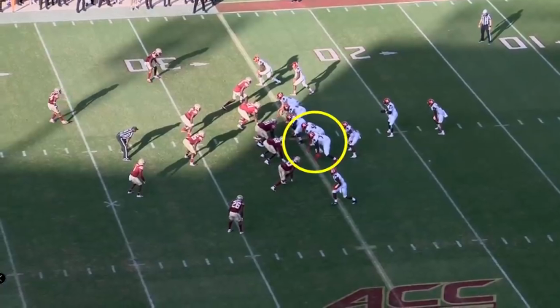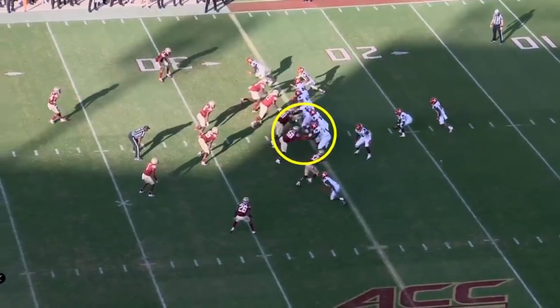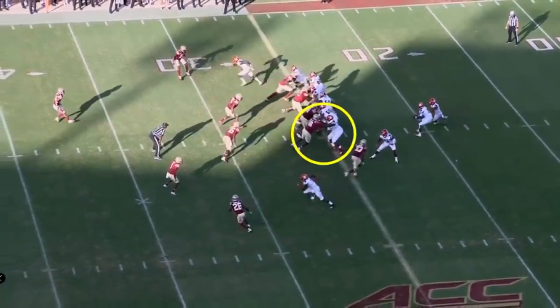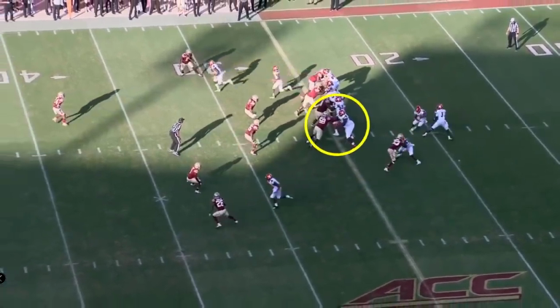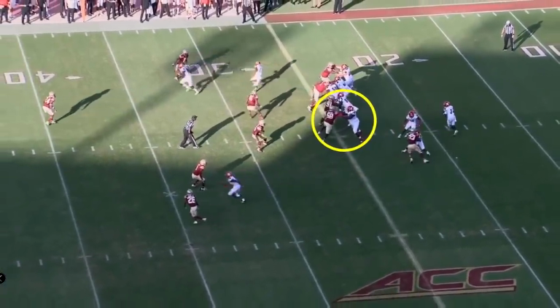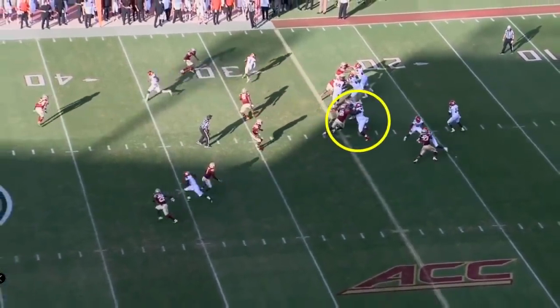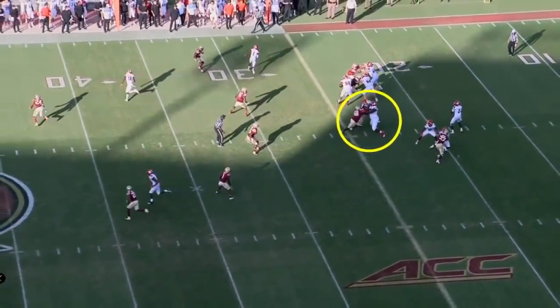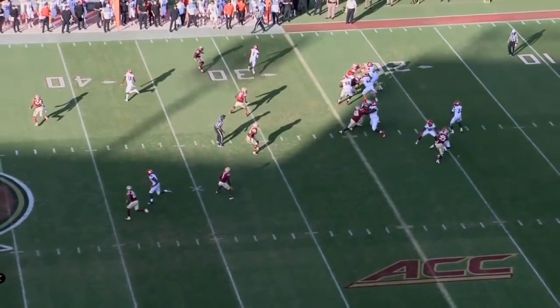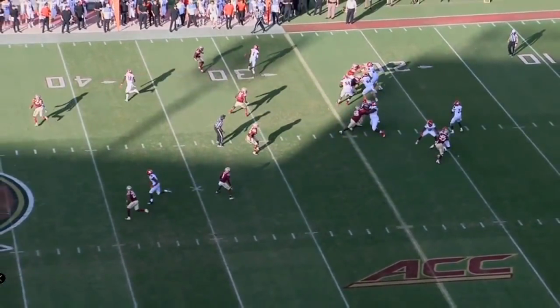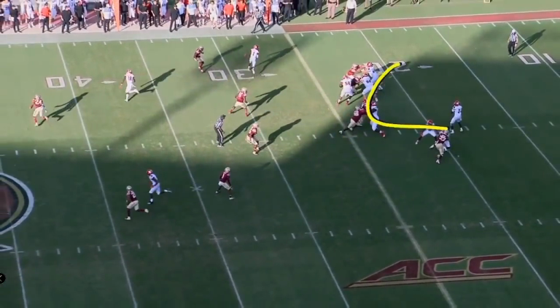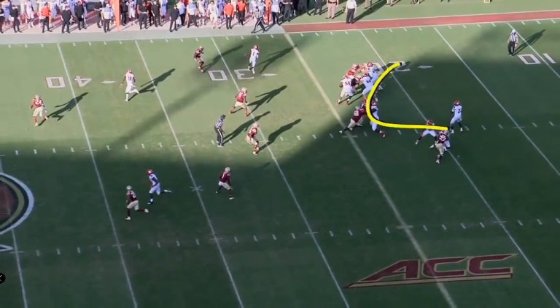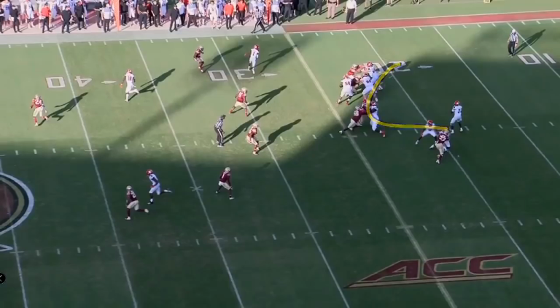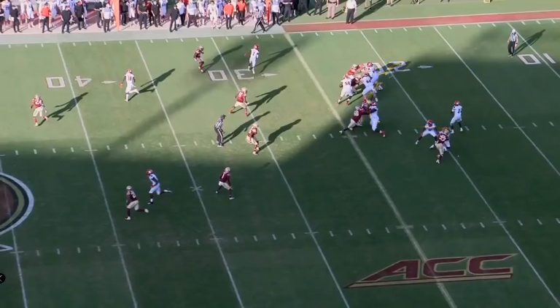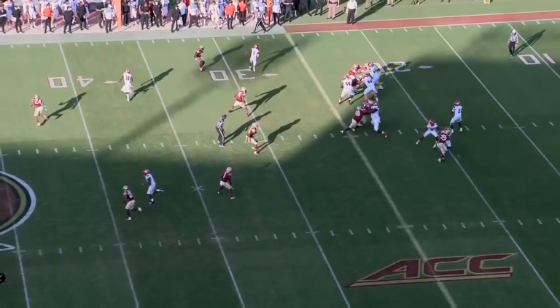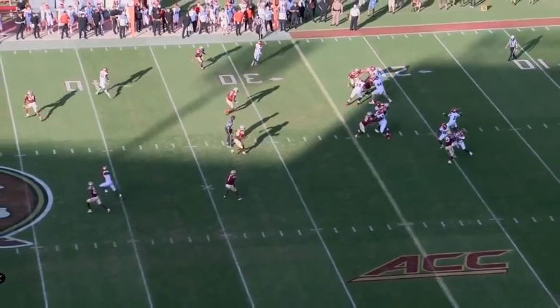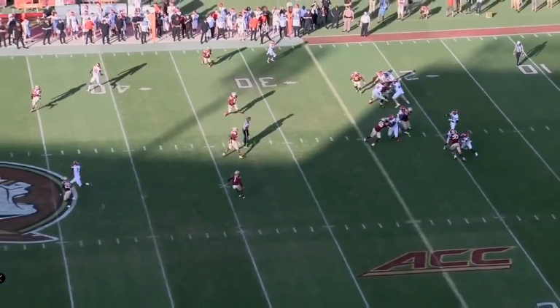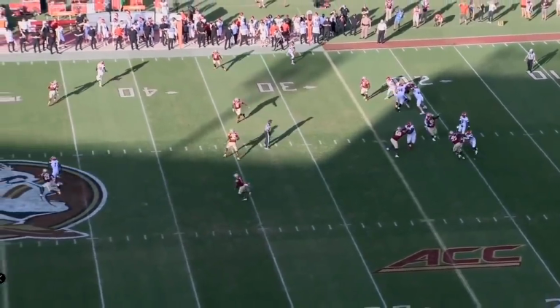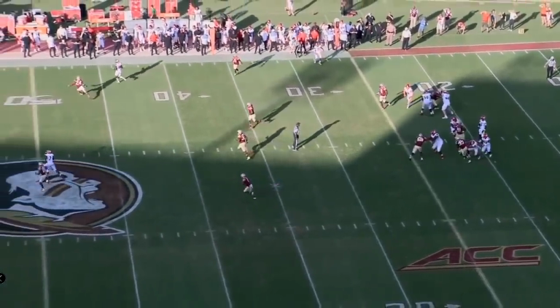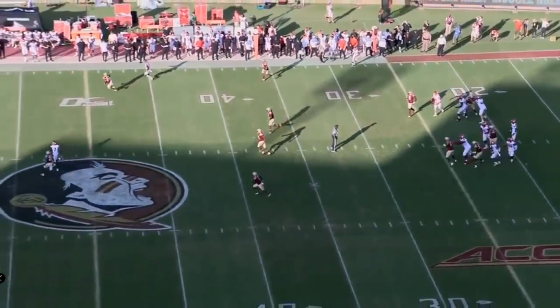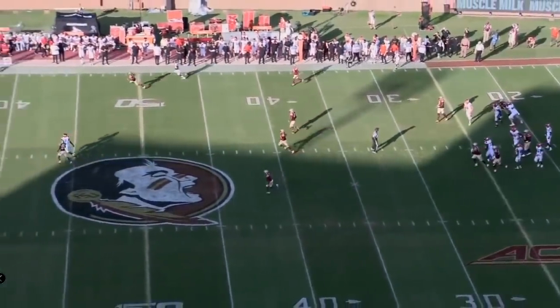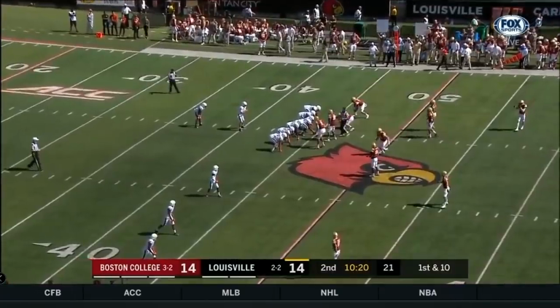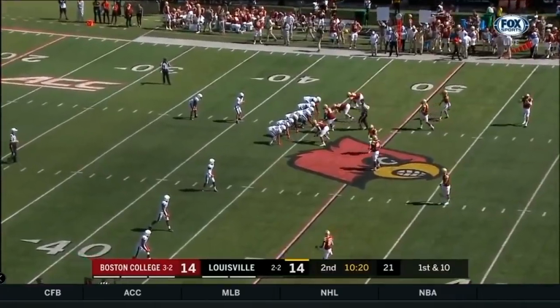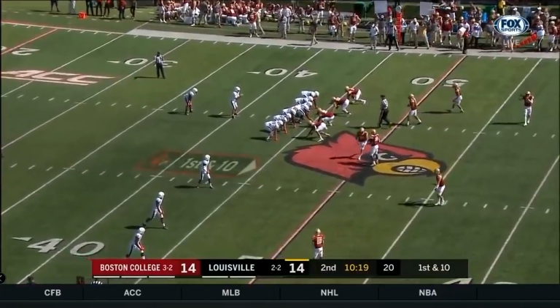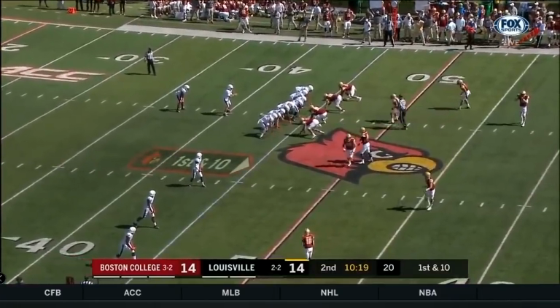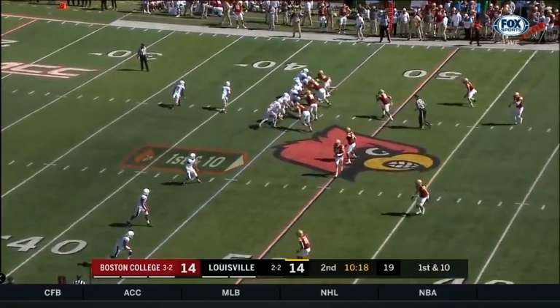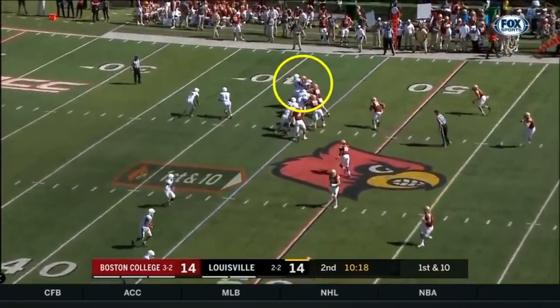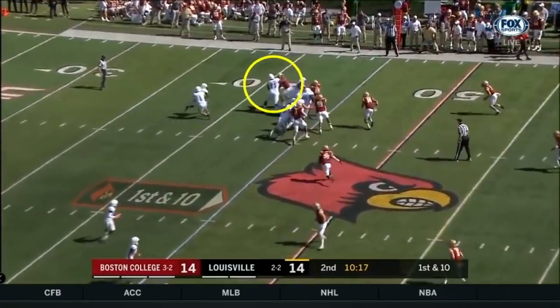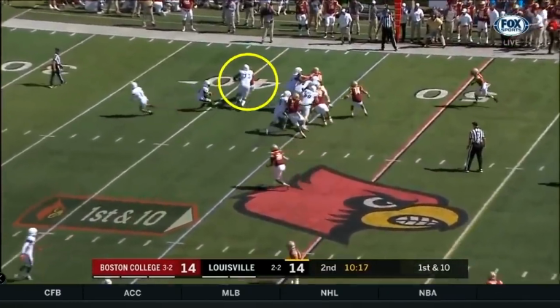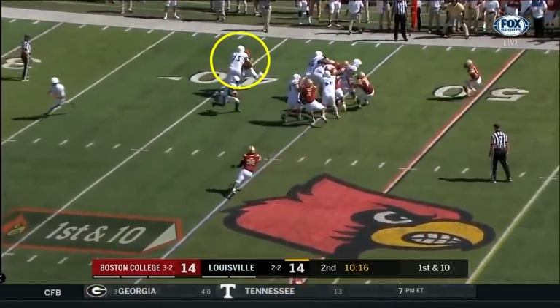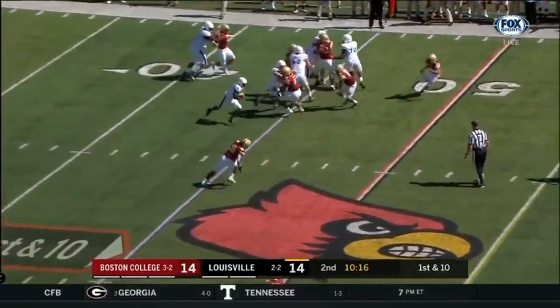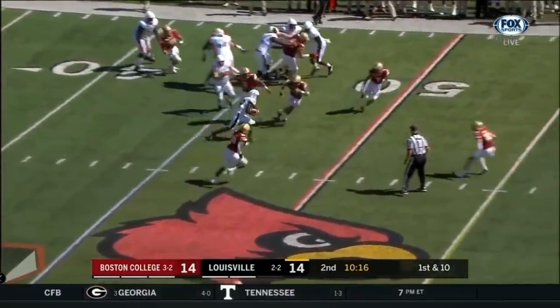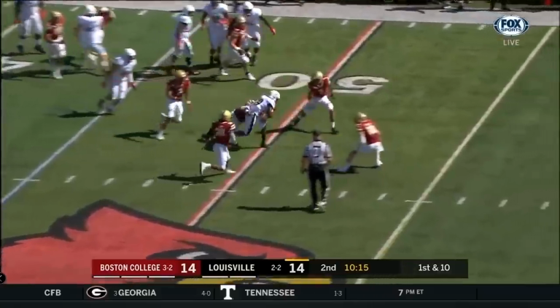Protection is key here — max protection, keep it tied in, a nice pocket for Malik Cunningham to step into the throw. Coverage is good, Western just like Tutu Atwell. Satterfield is taking advantage of the Northwestern guys through and through.